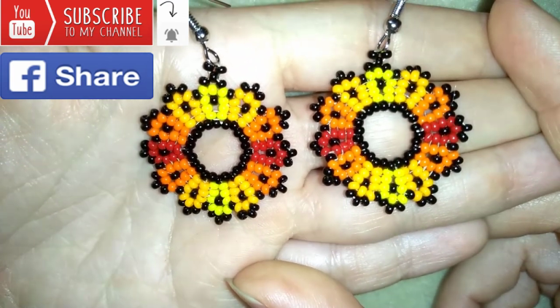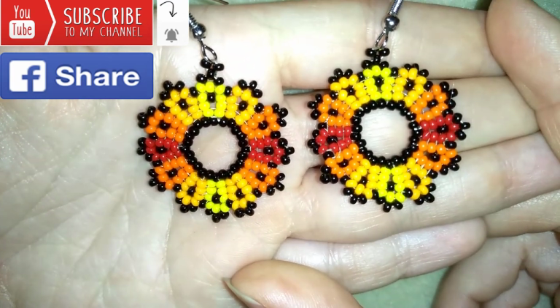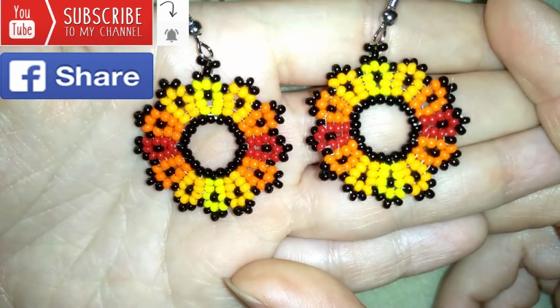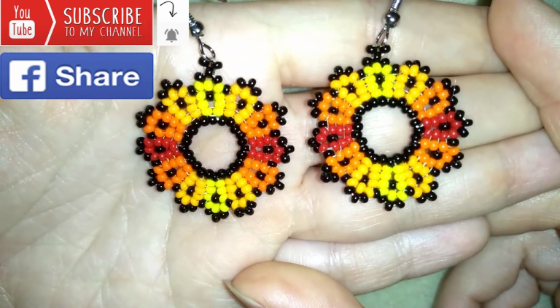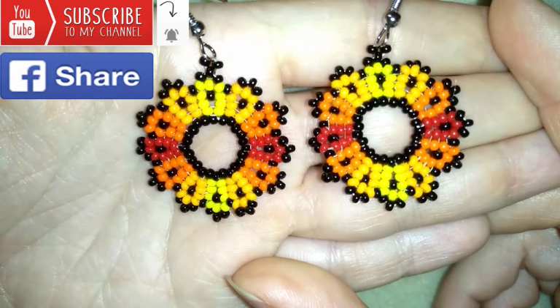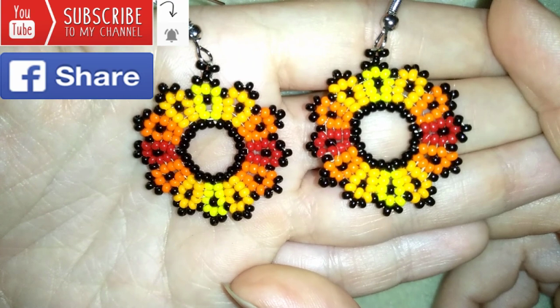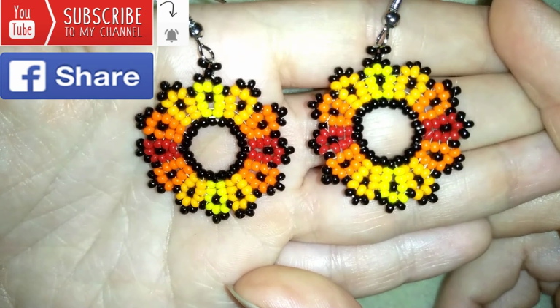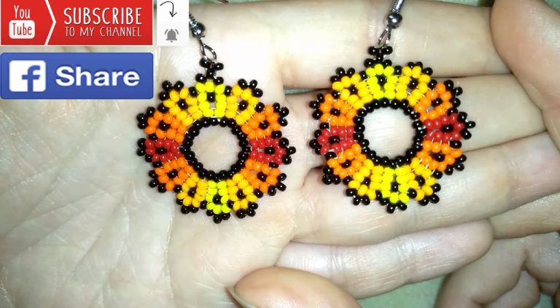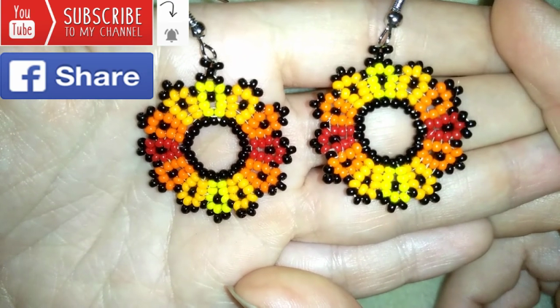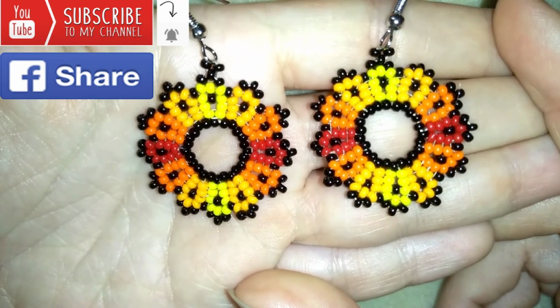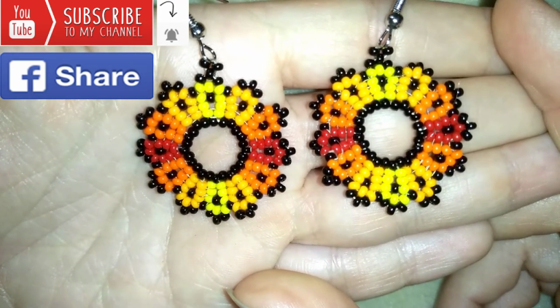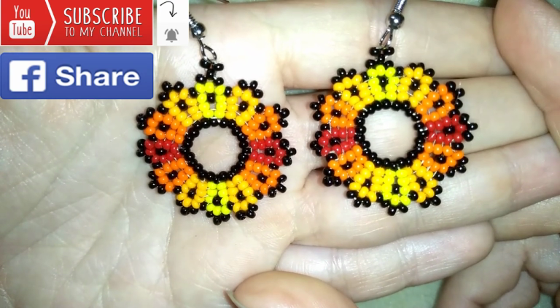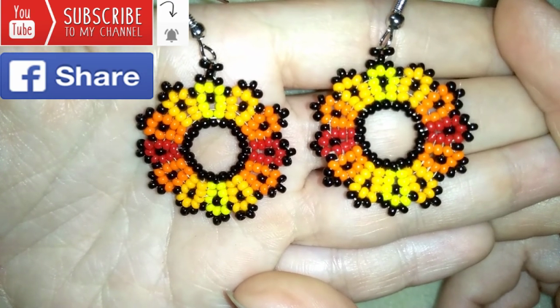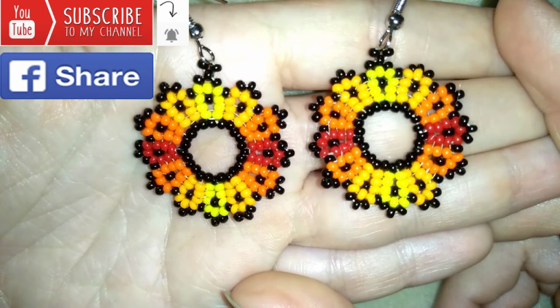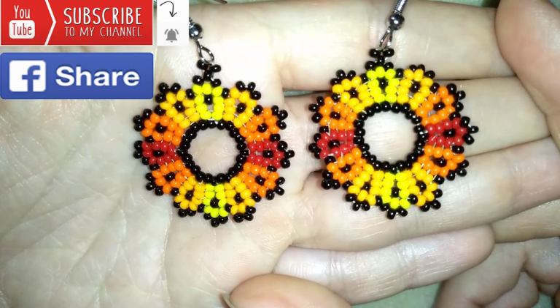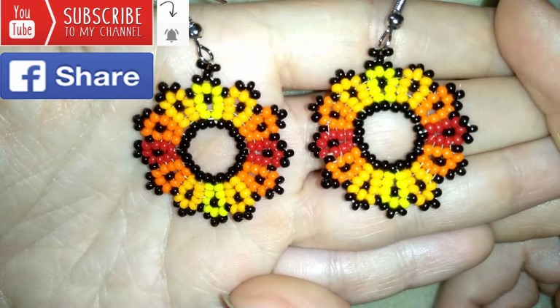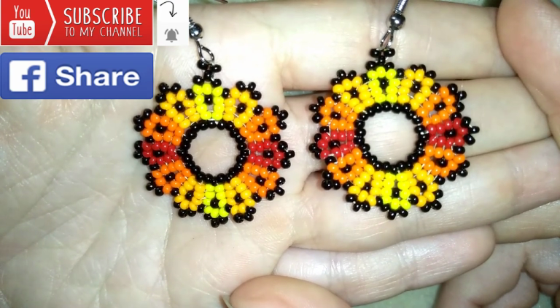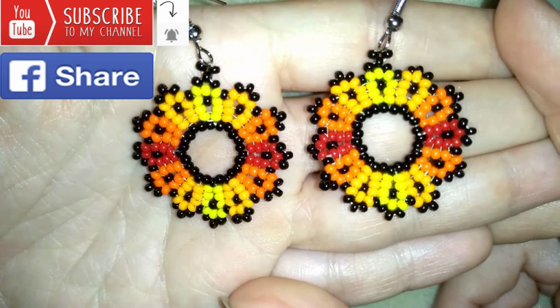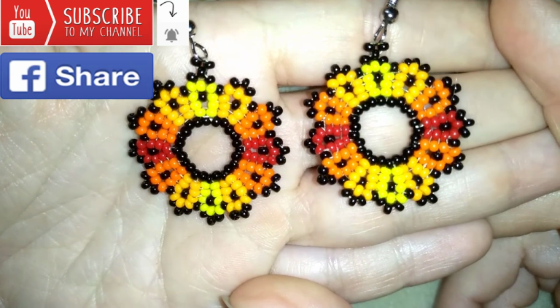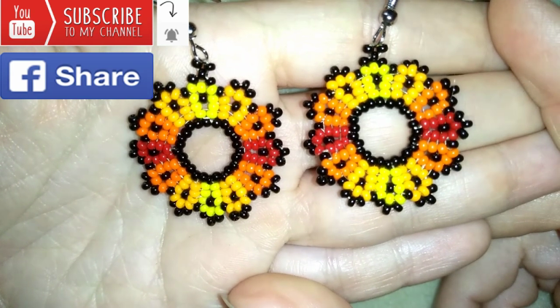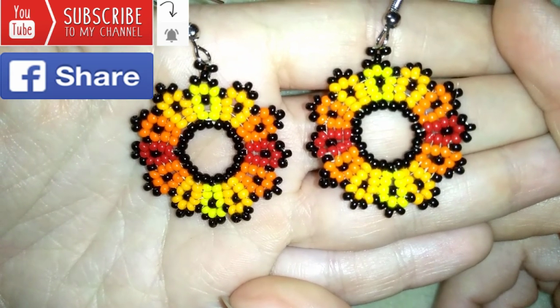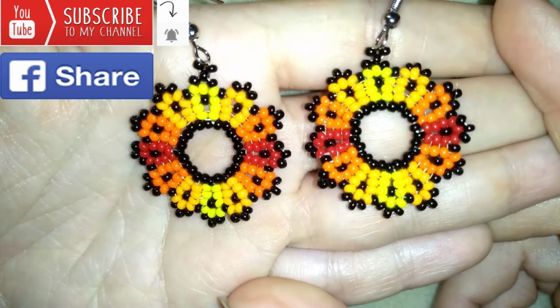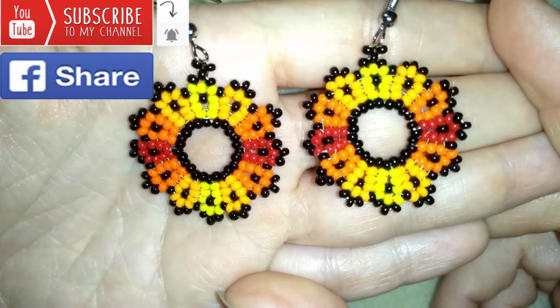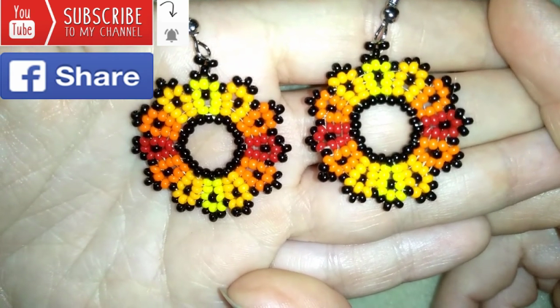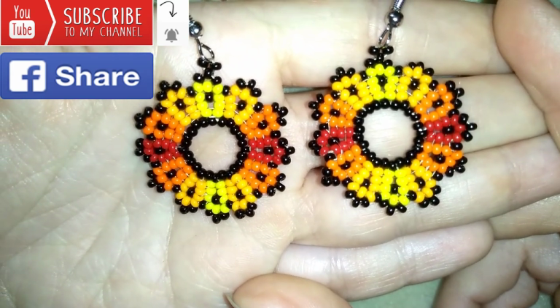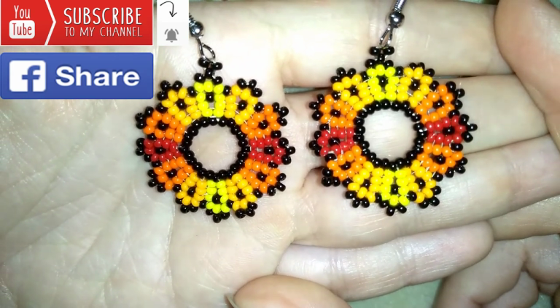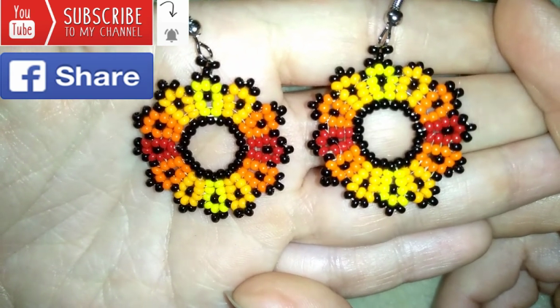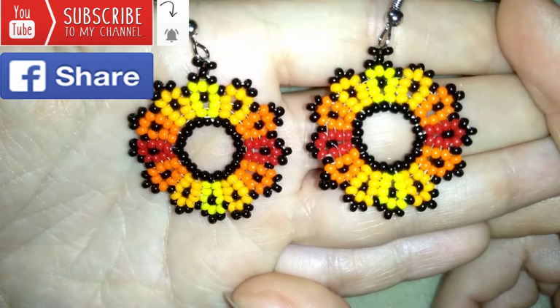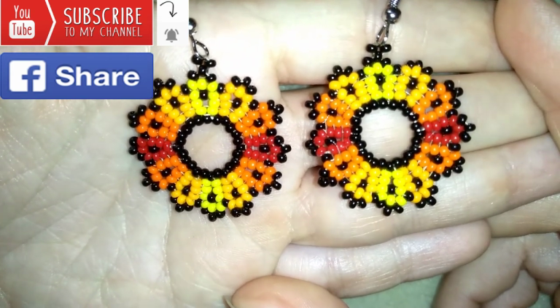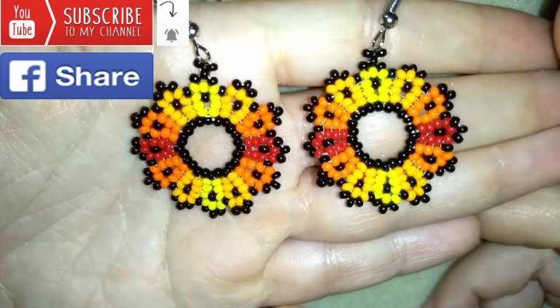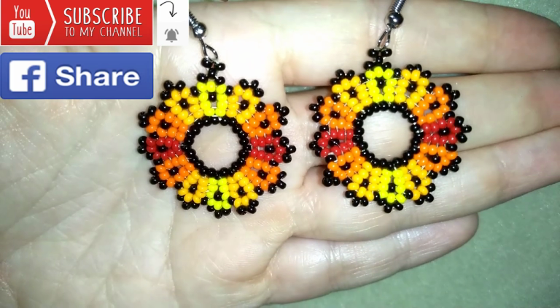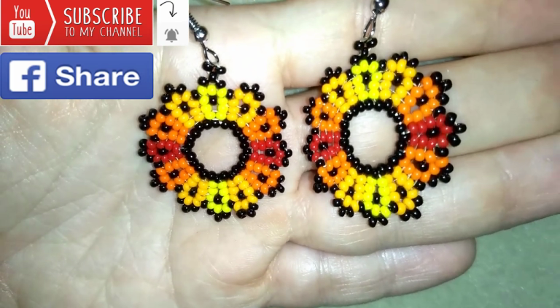Down in the description you will find a full list of materials, links to Amazon where you could buy supplies, a link to my store, and a link for PayPal donations to develop this channel. Thank you so much for watching. Now I will start with the list of materials.